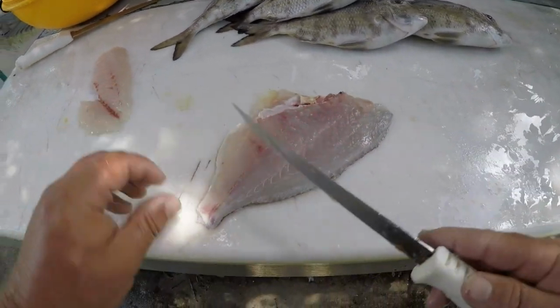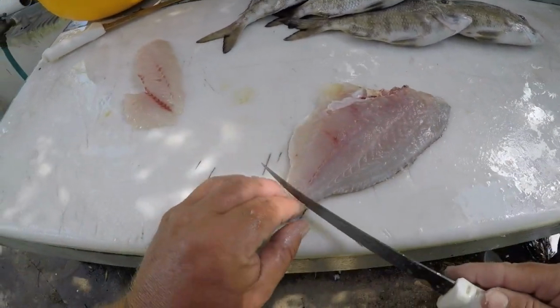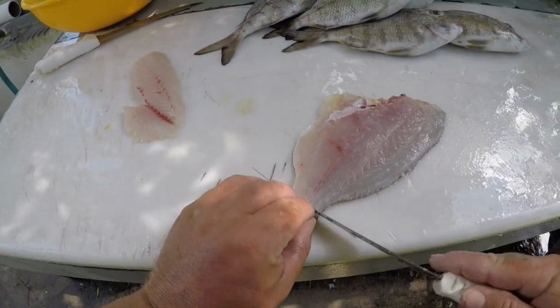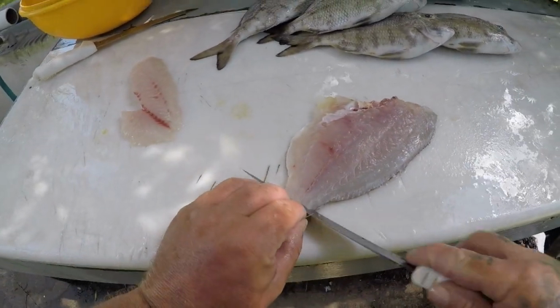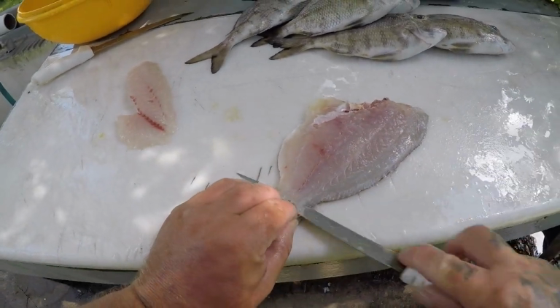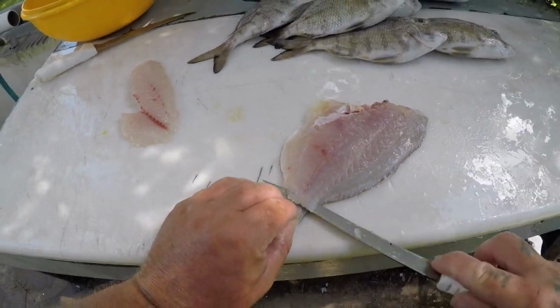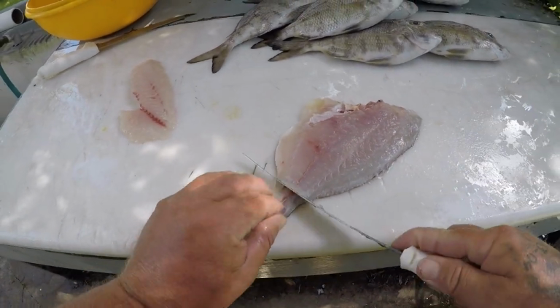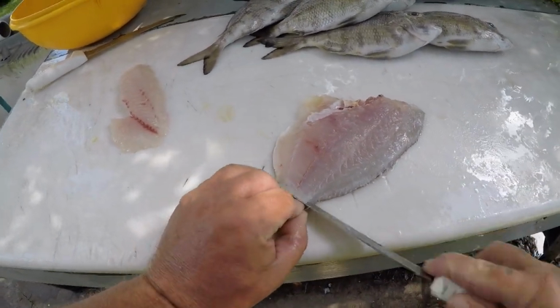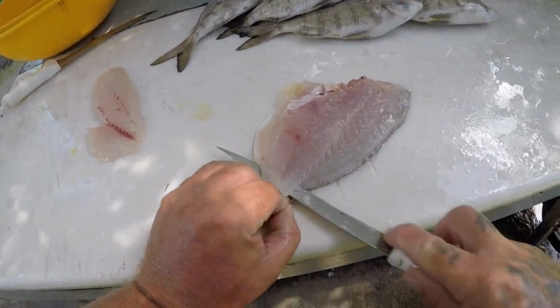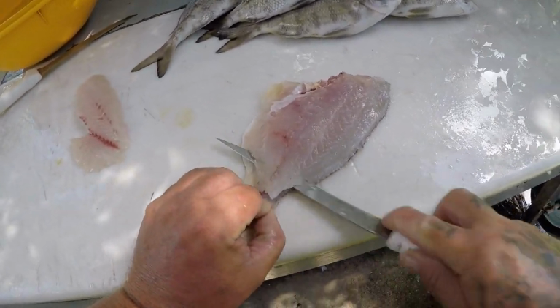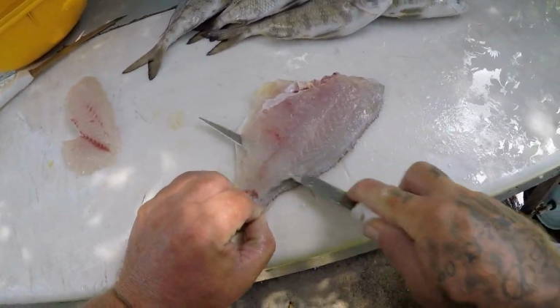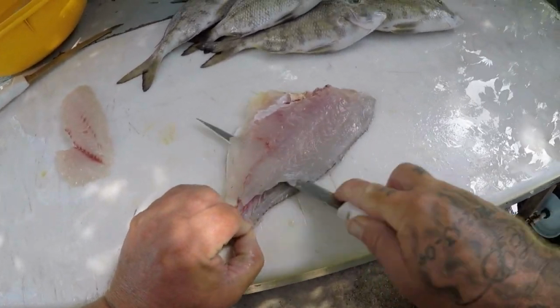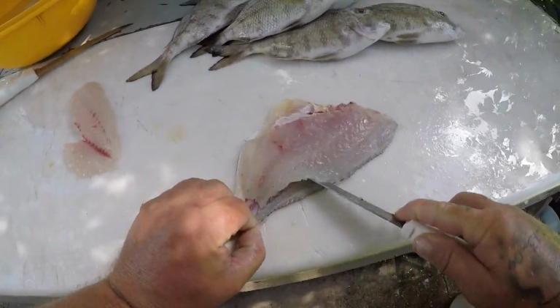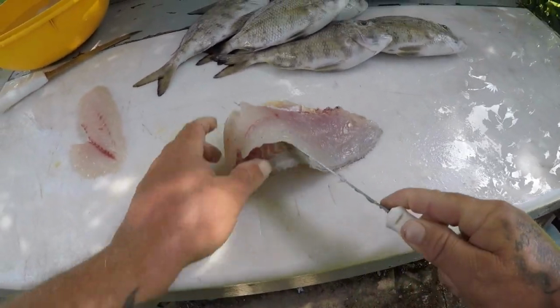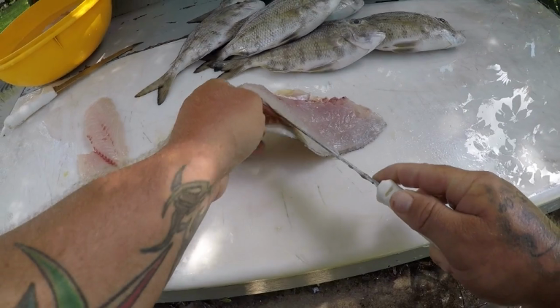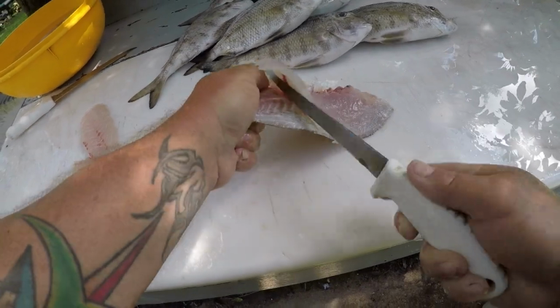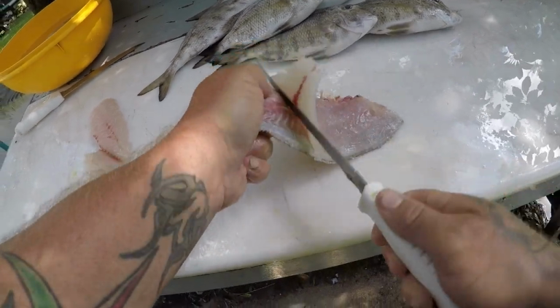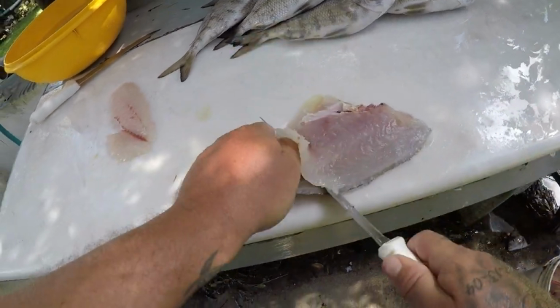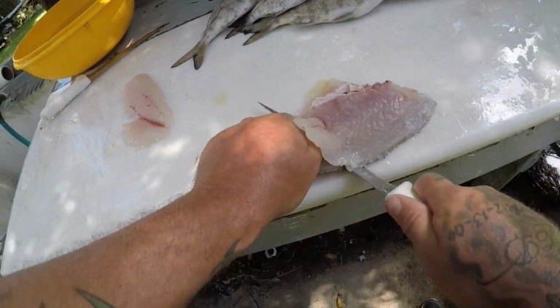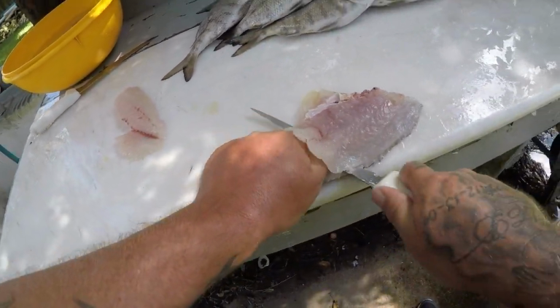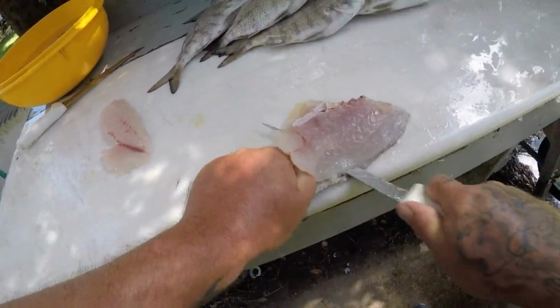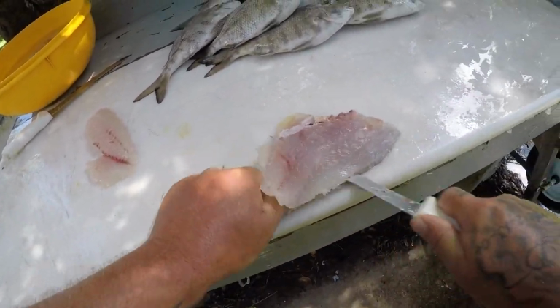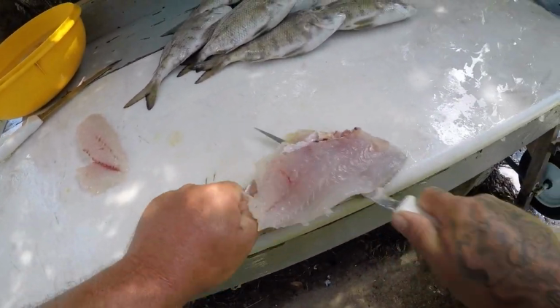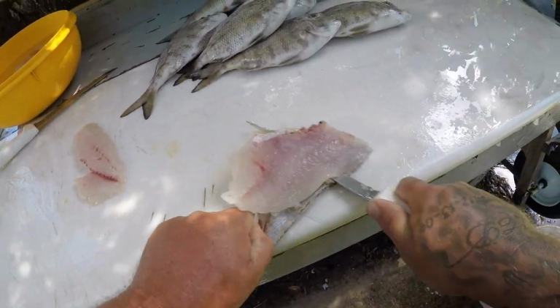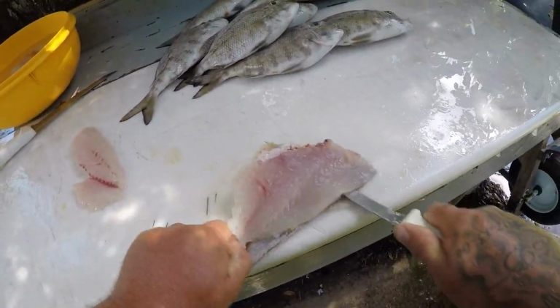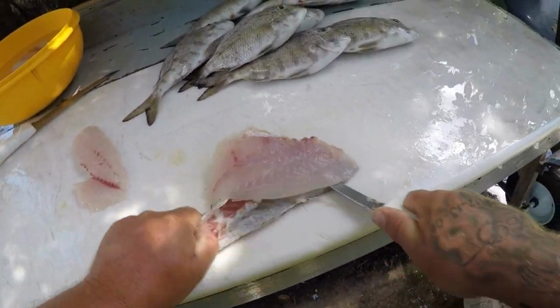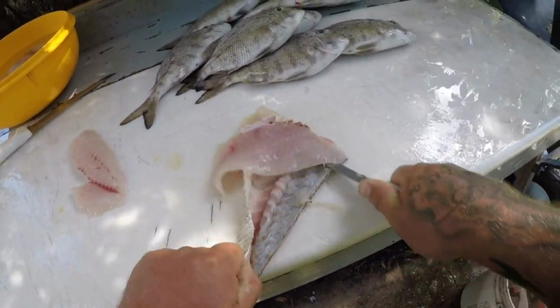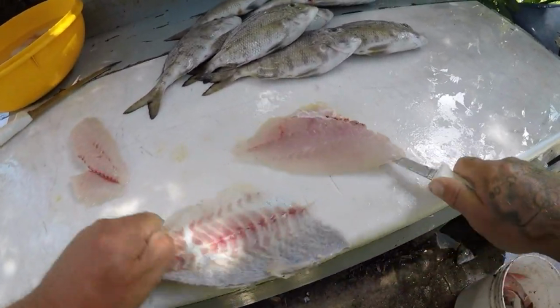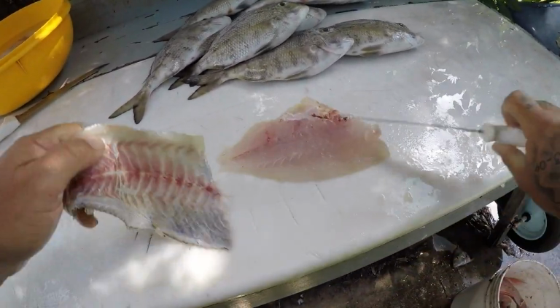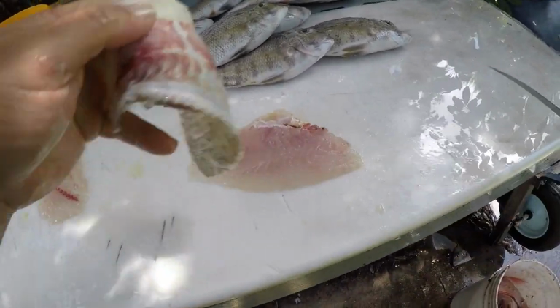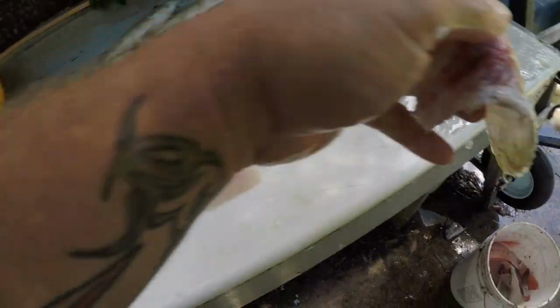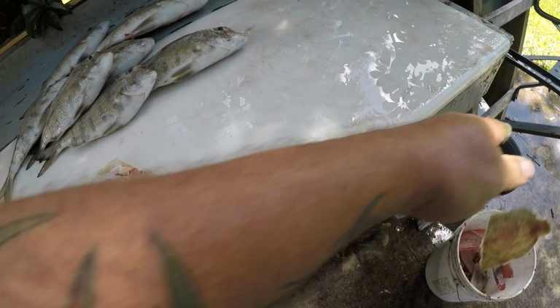The porgies actually do make really good ceviche, if you ever get one and you want to try something different. Very good ceviche style.